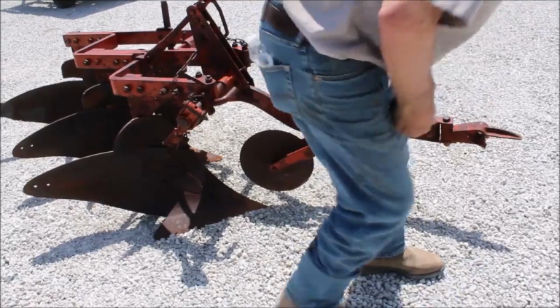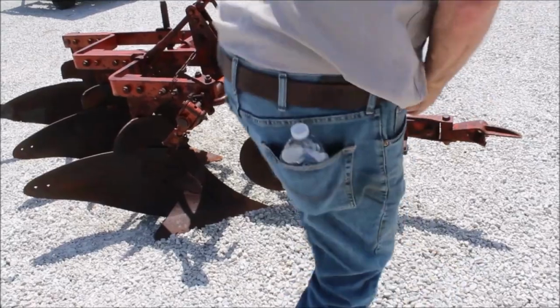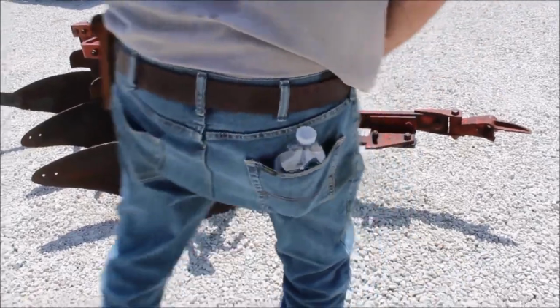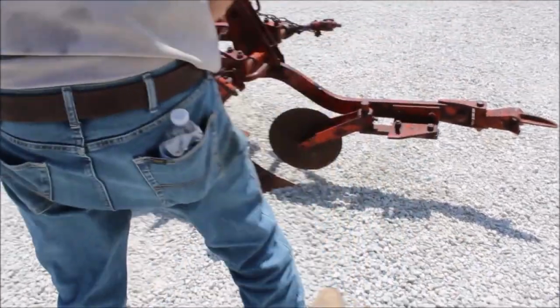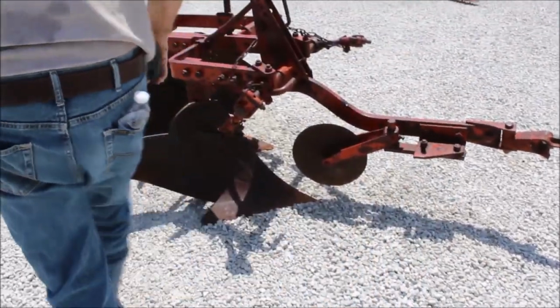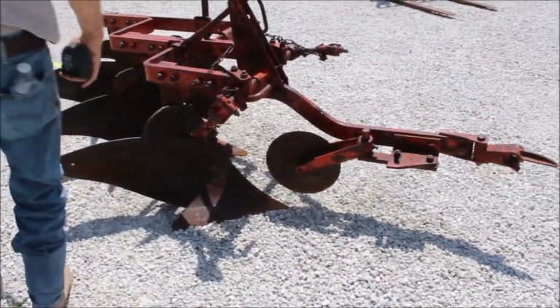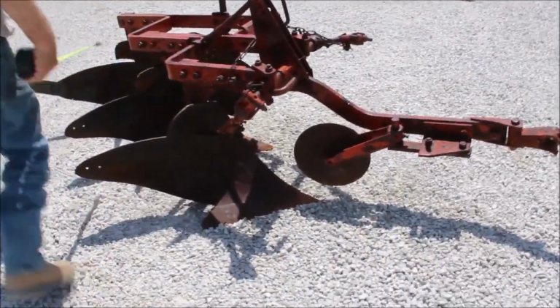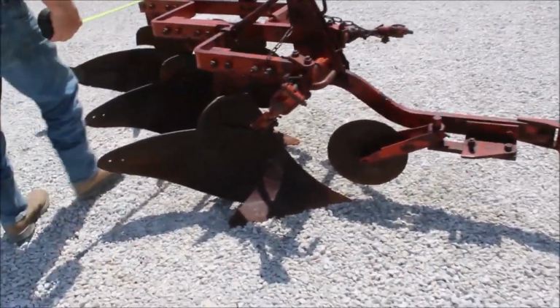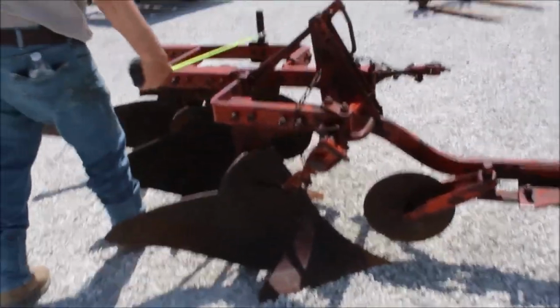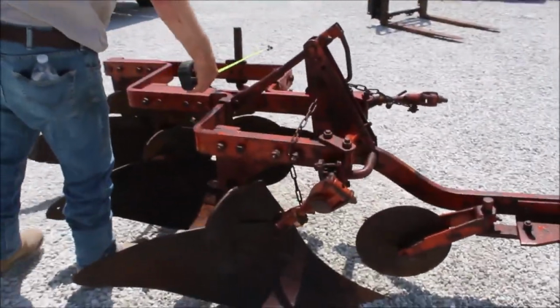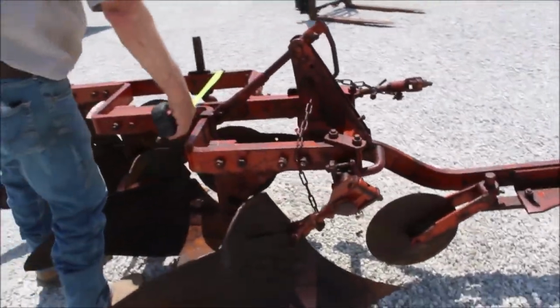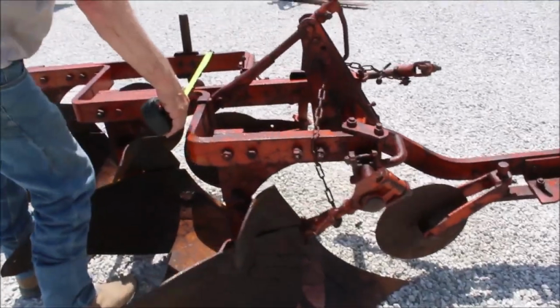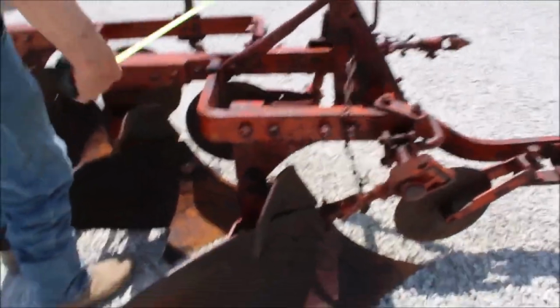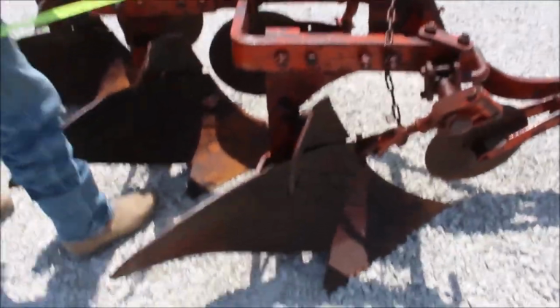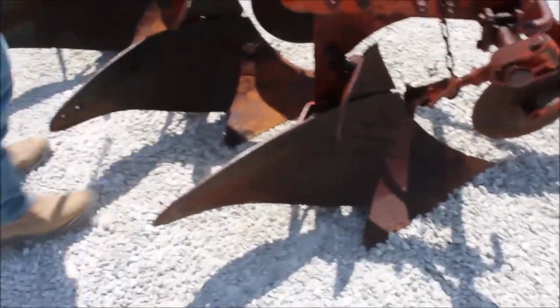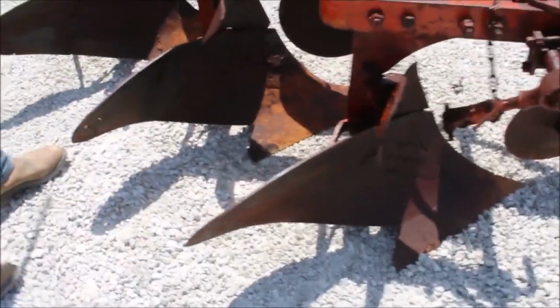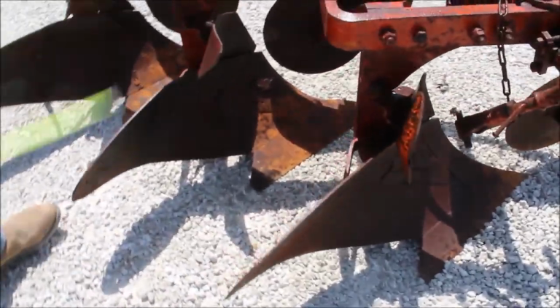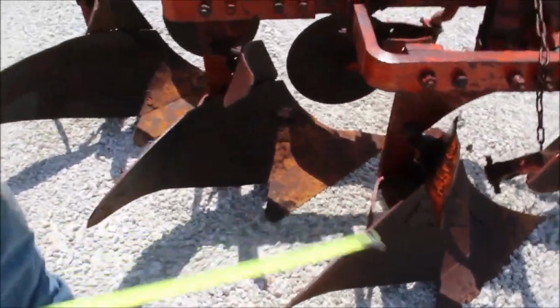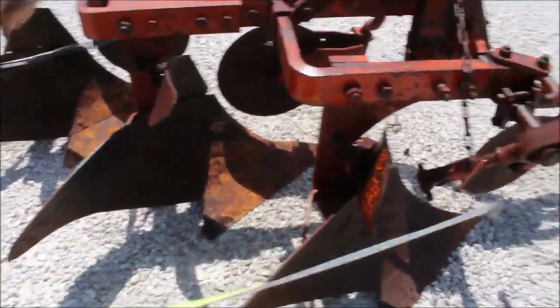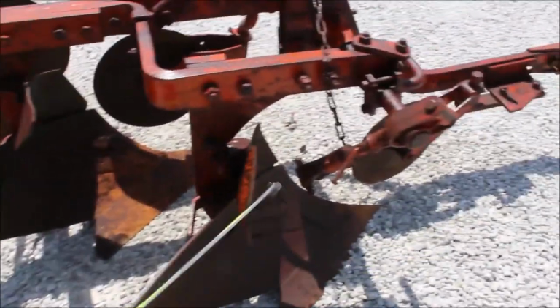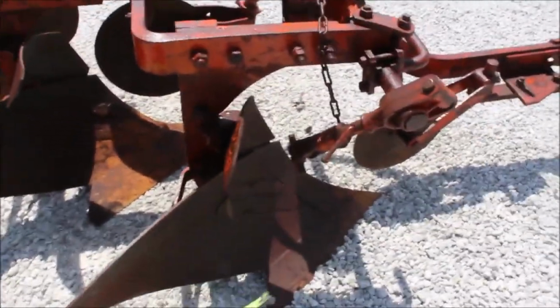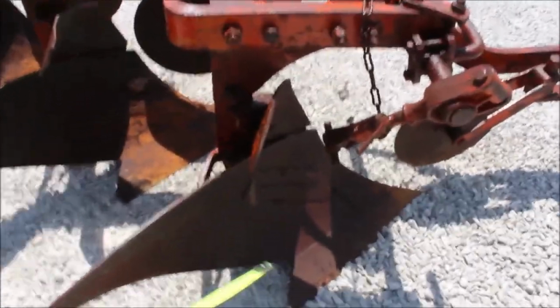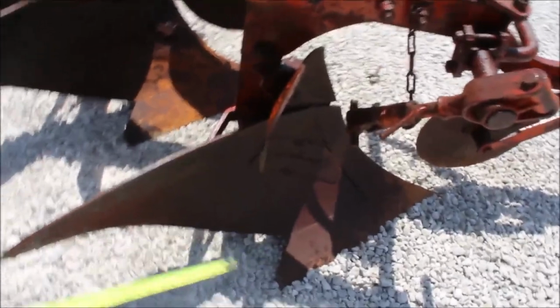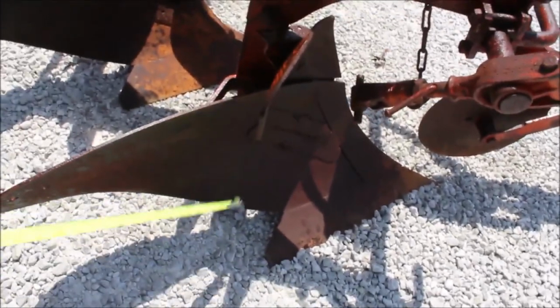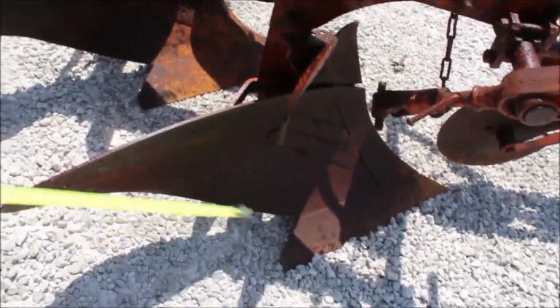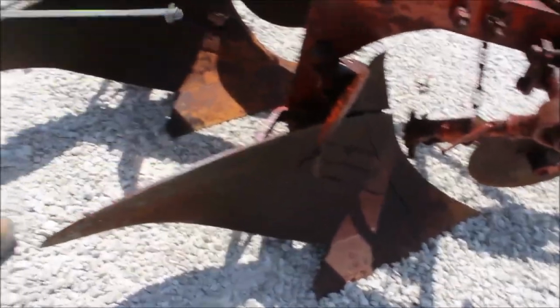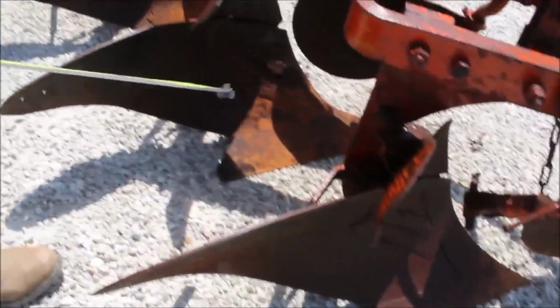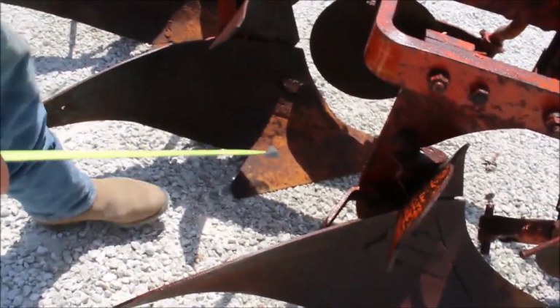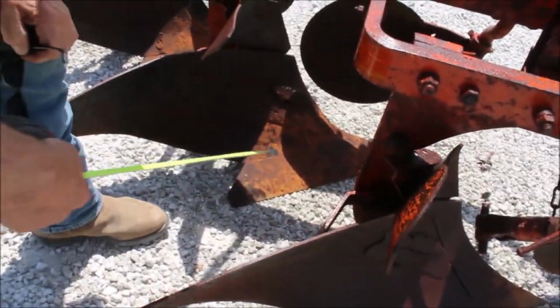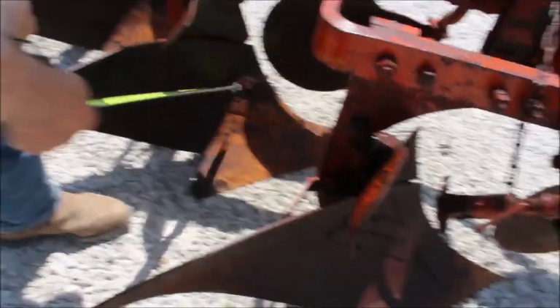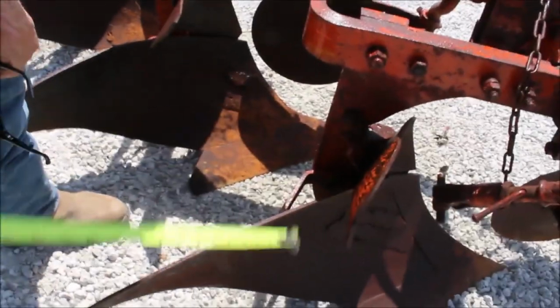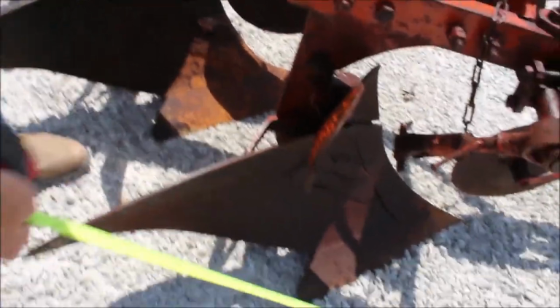Here's your Allis-Chalmers three-bottom snap coupler plow. It's a 14-inch plow. It's got your trash covers on it. The moldboards have been repaired — they look good.